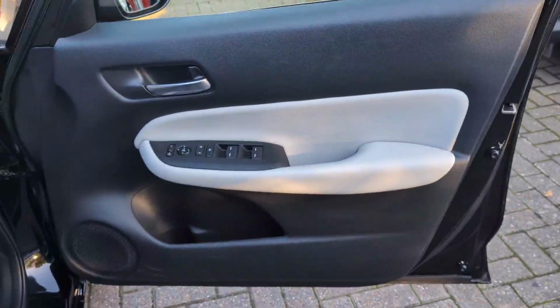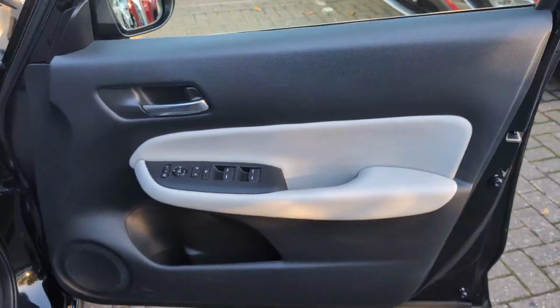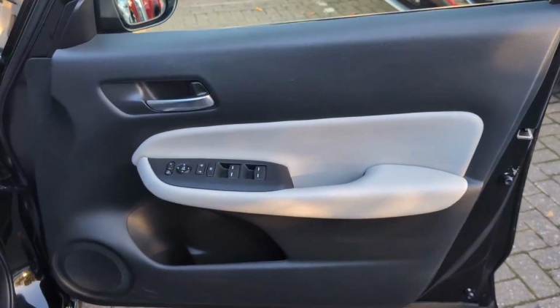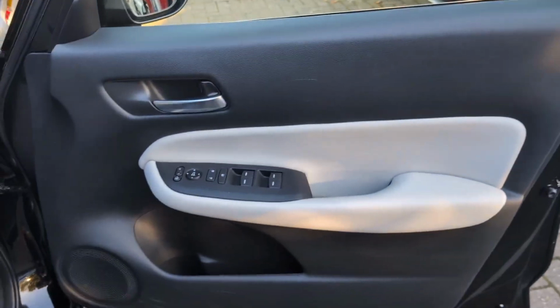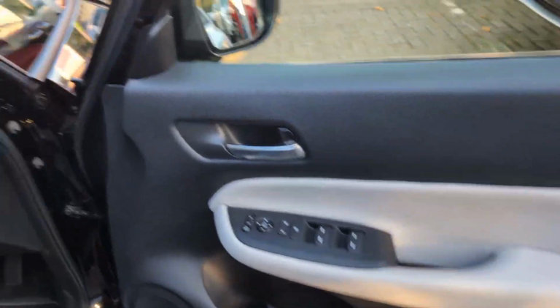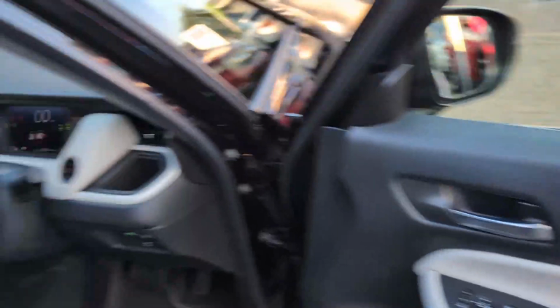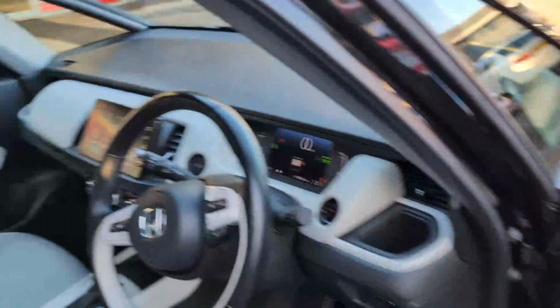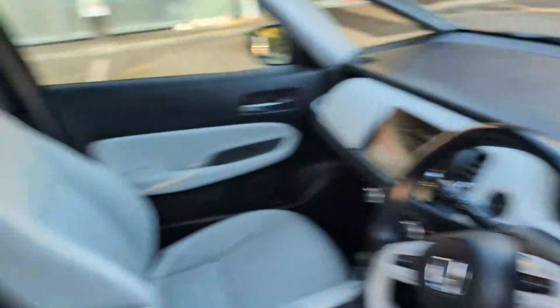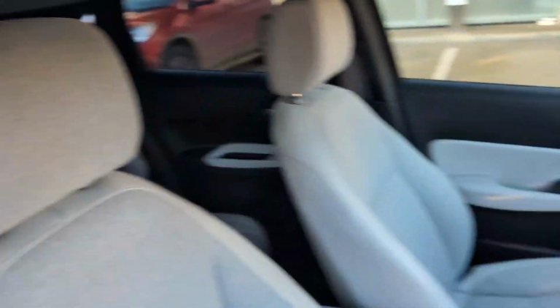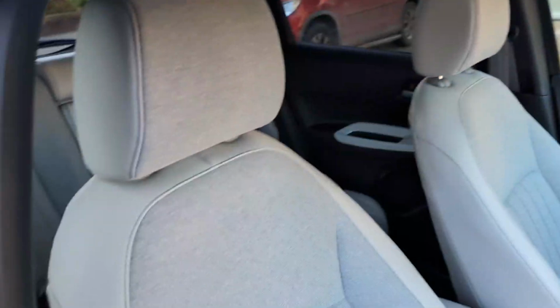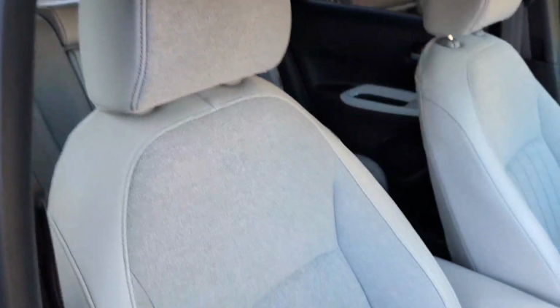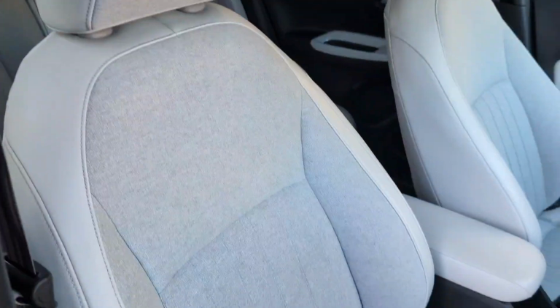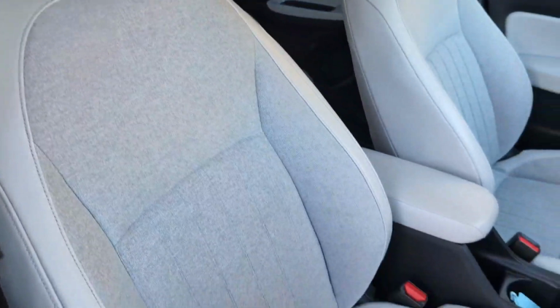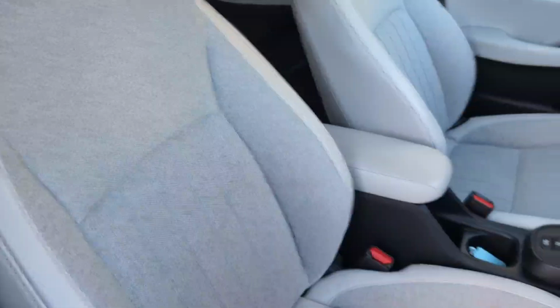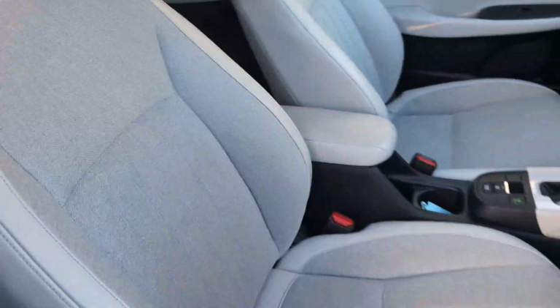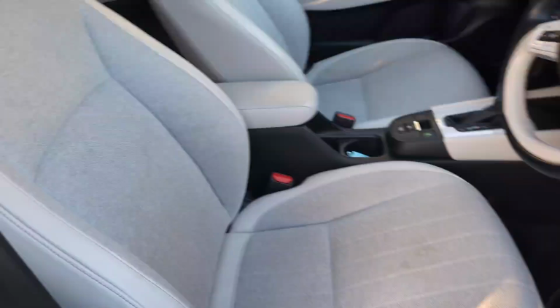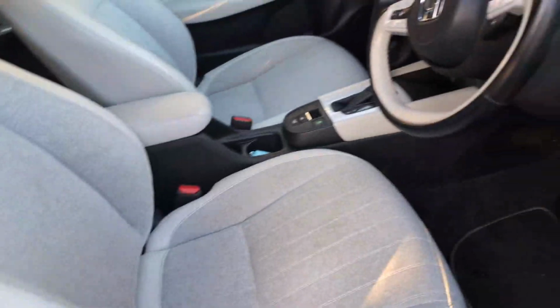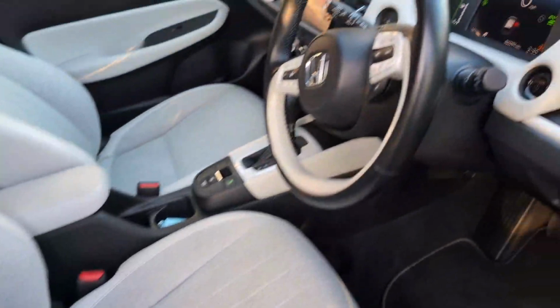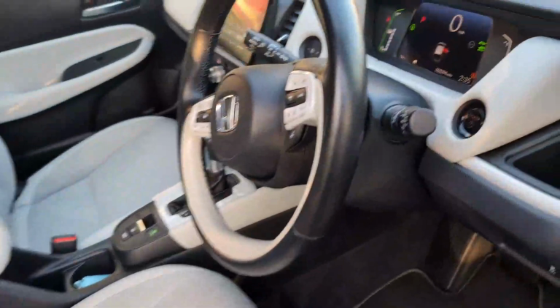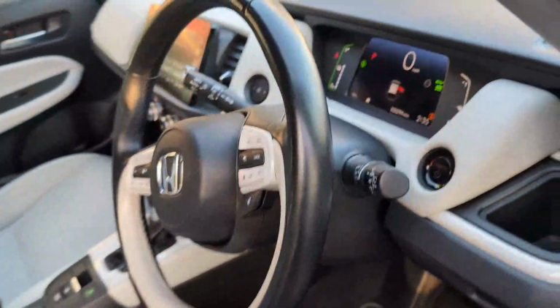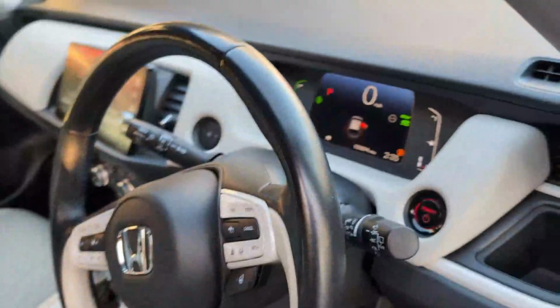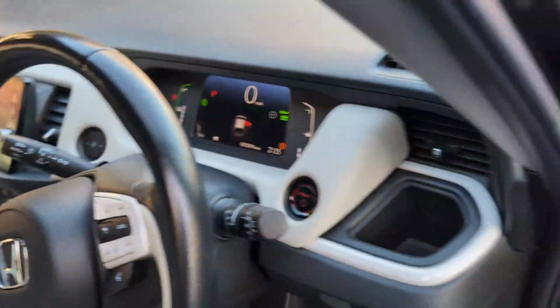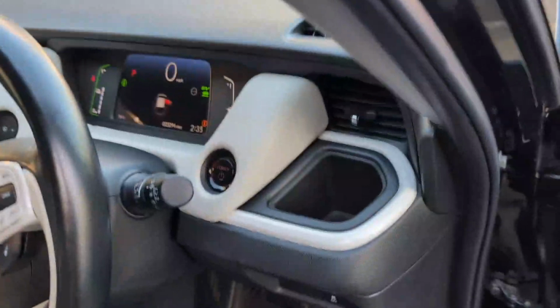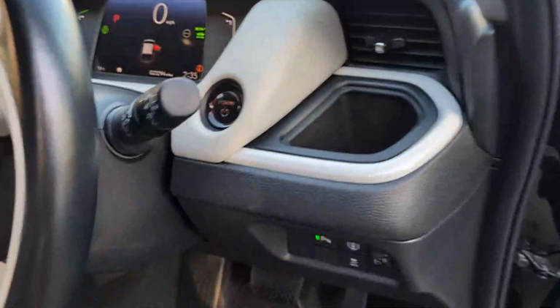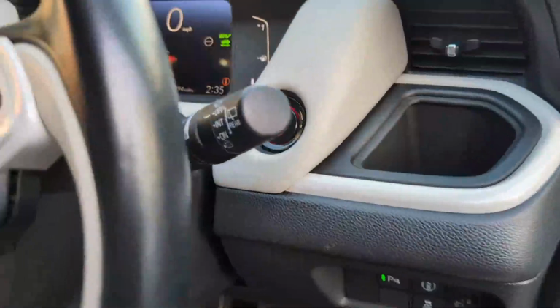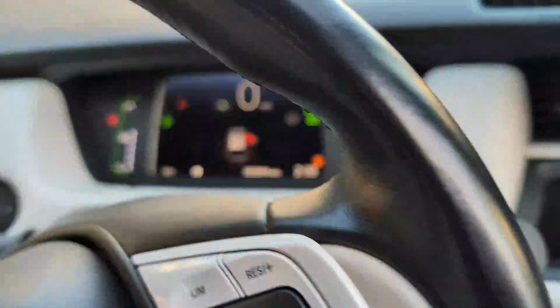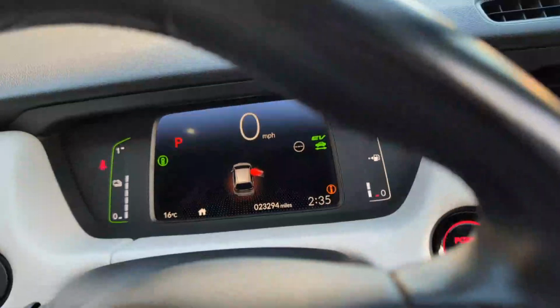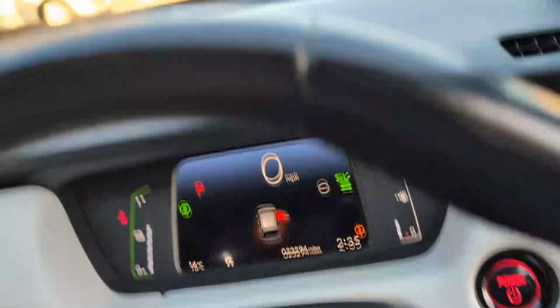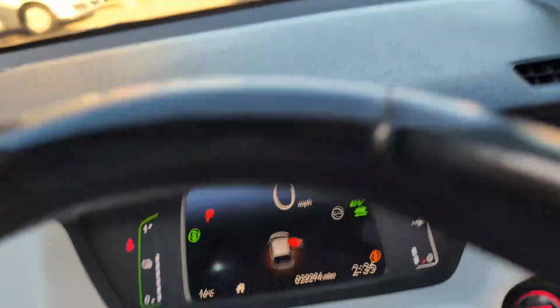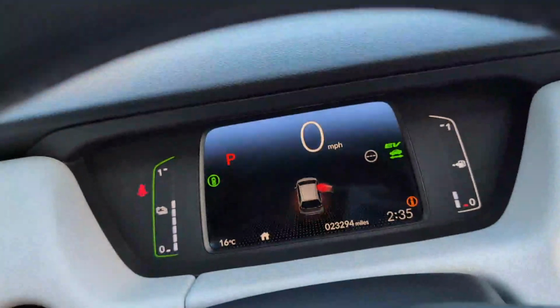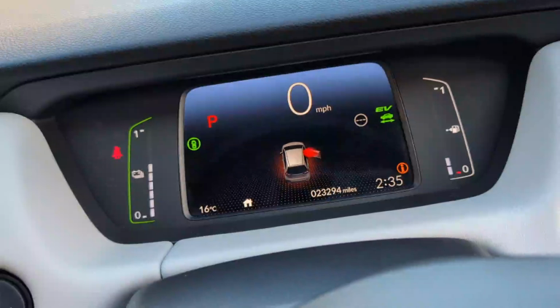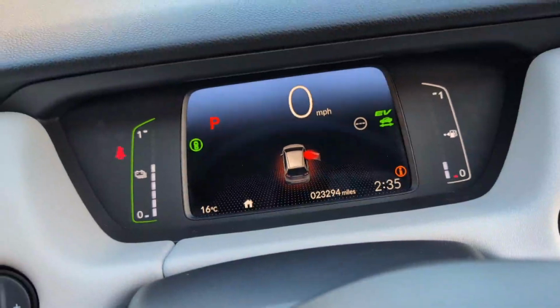Driver's side door card and driver's seat all in really nice condition. The car's done just under 23,300 miles.